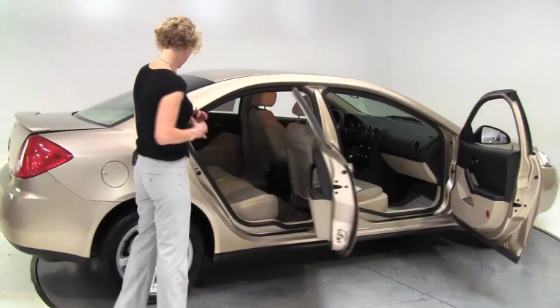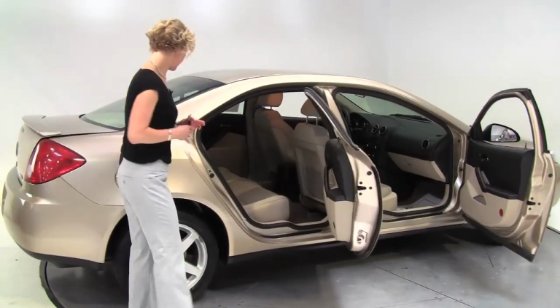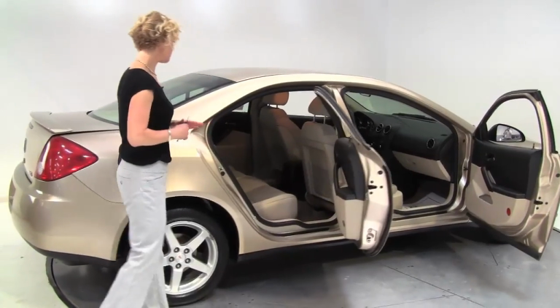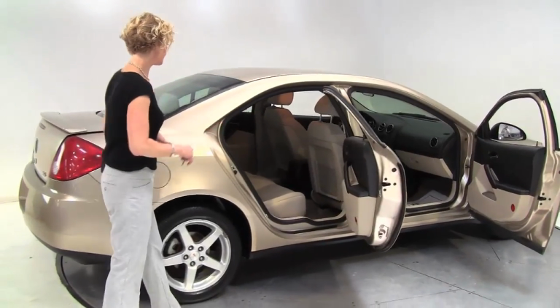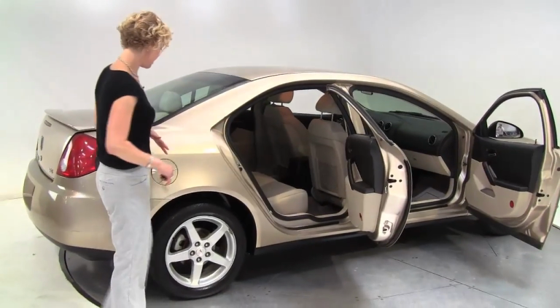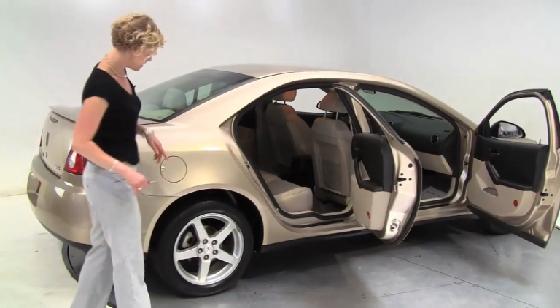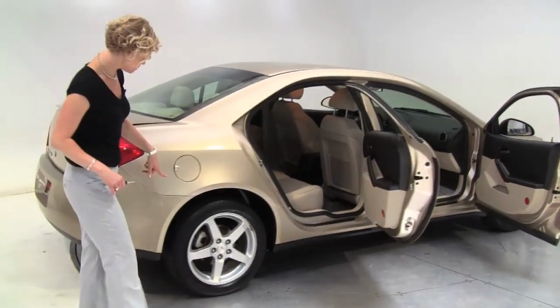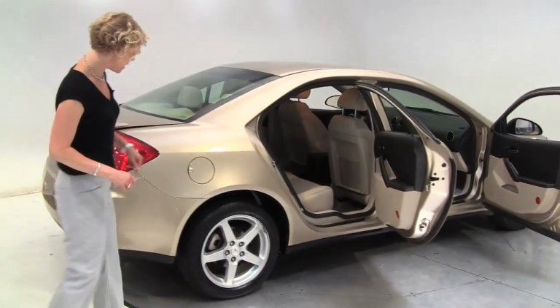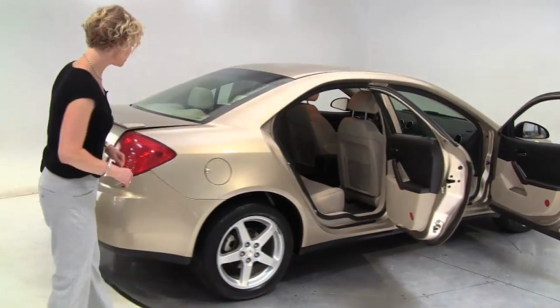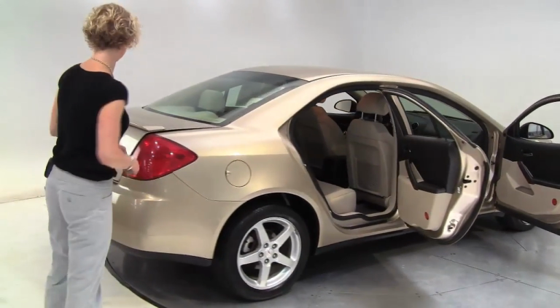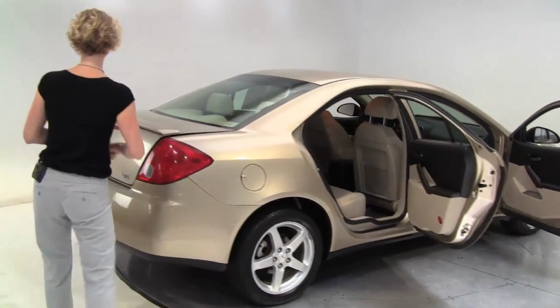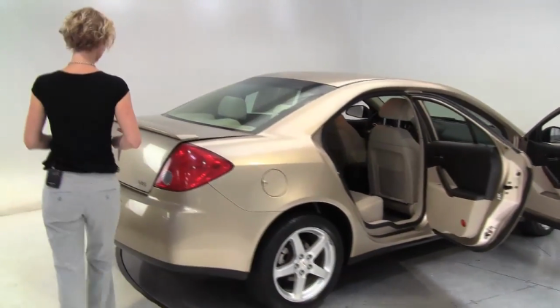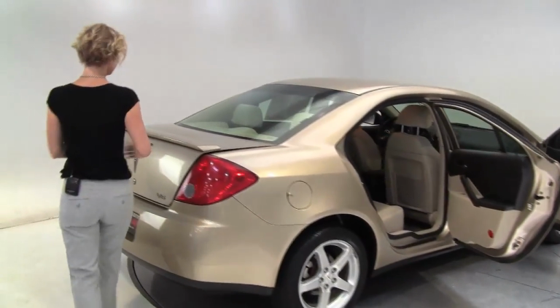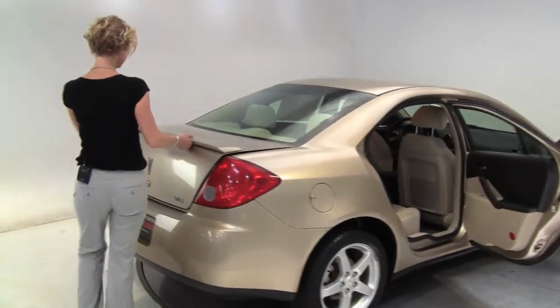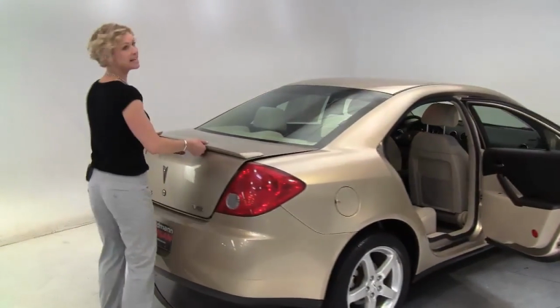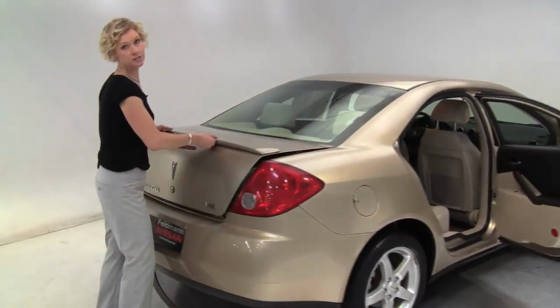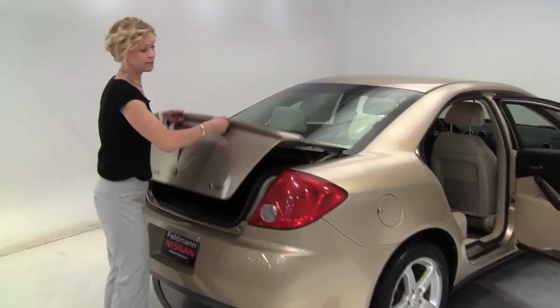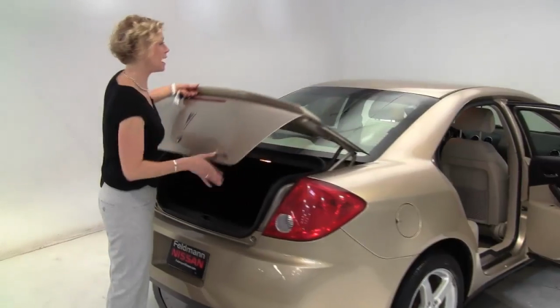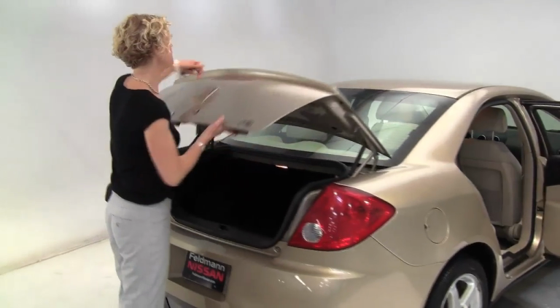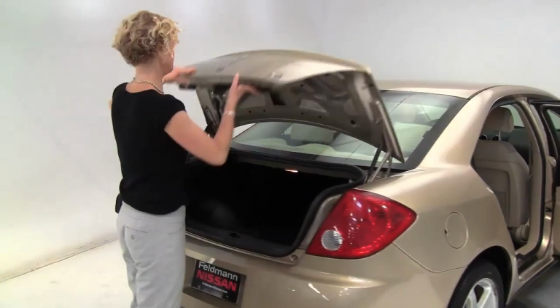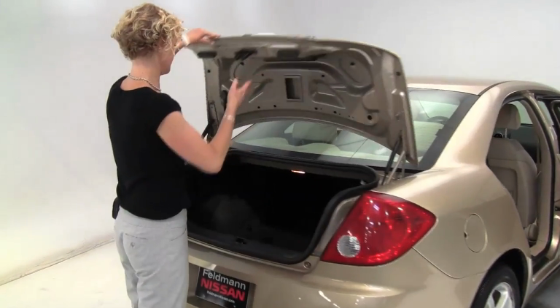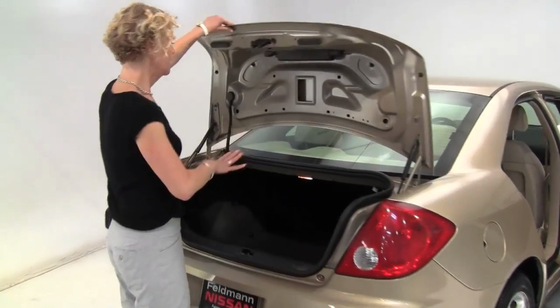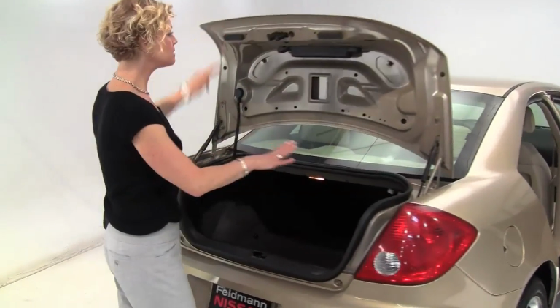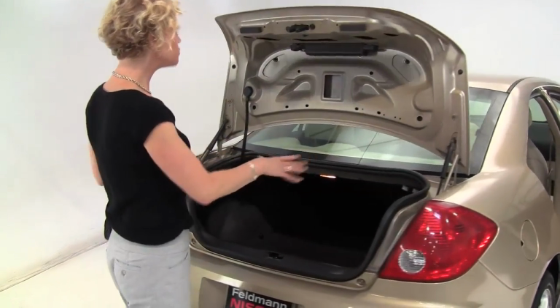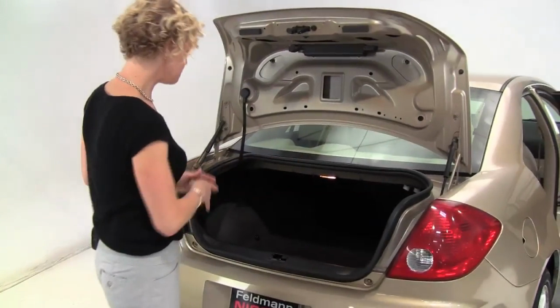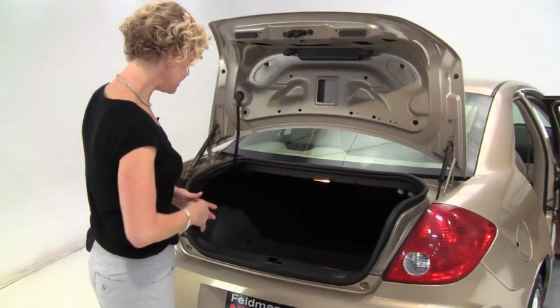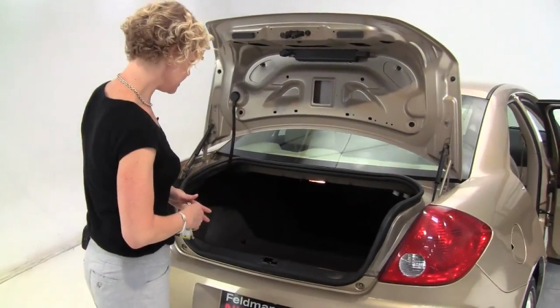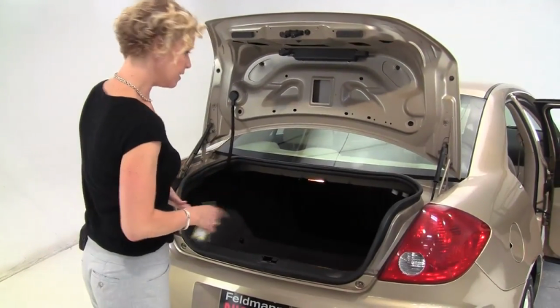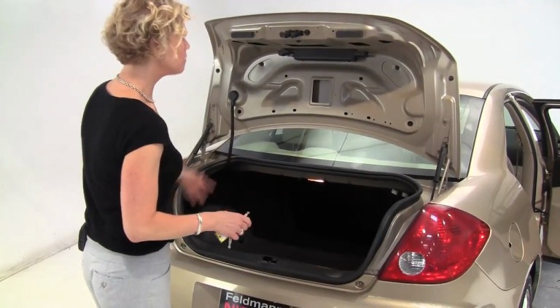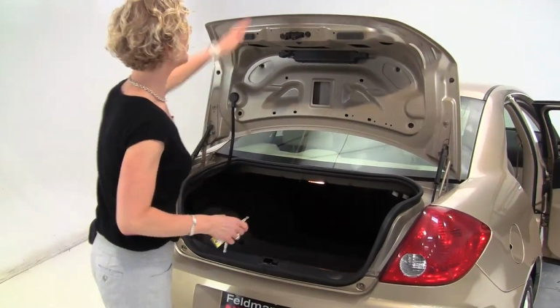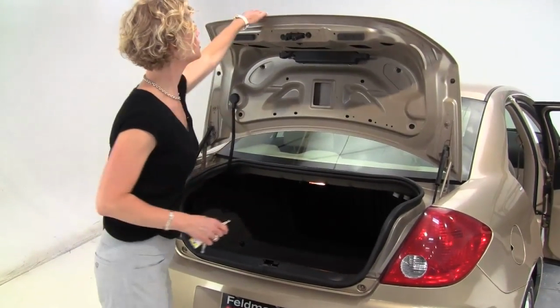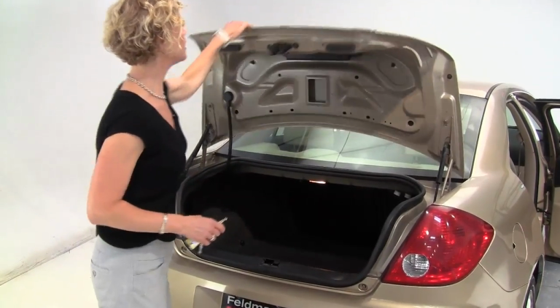Let's take a look around to the side. The tires look pretty good. This is a V6 so it's gonna have some power. Nice amount of trunk space. Body looks good.